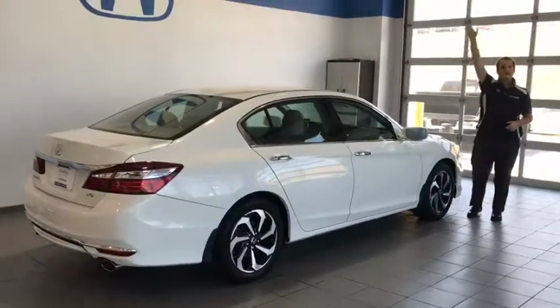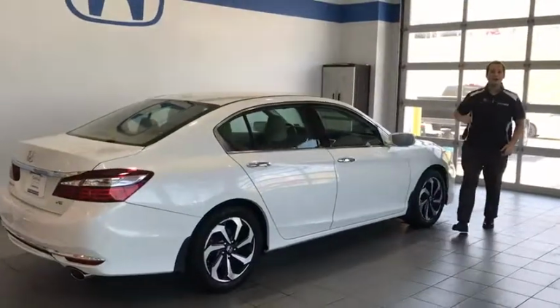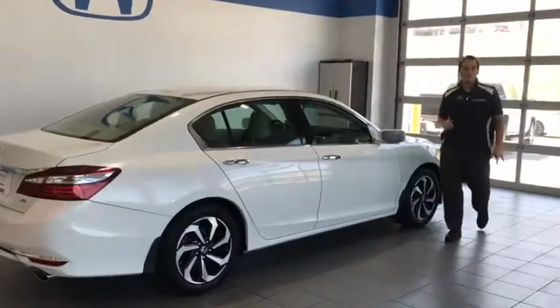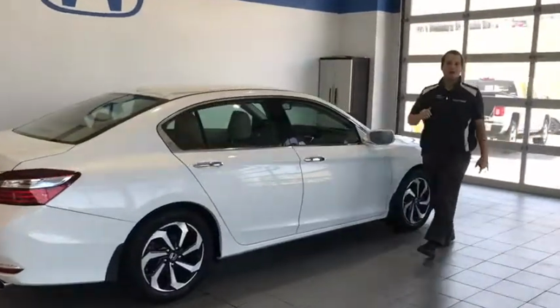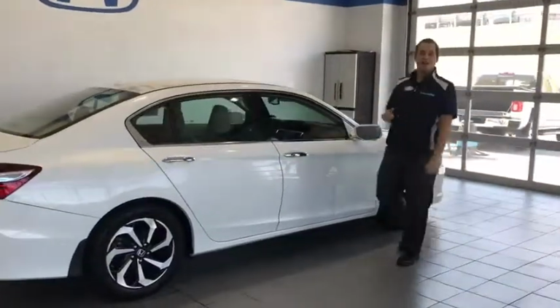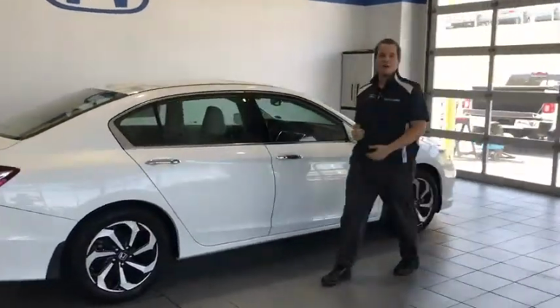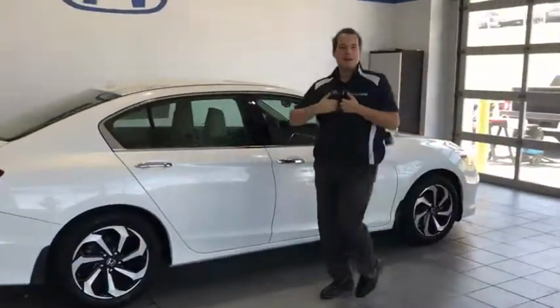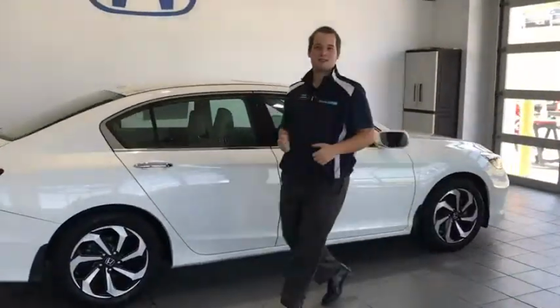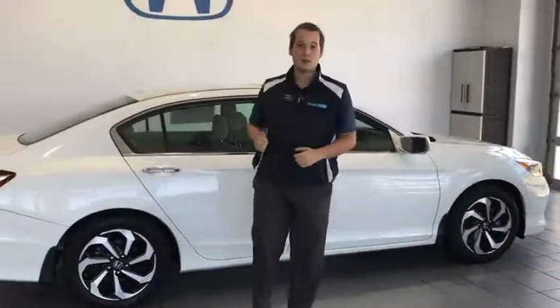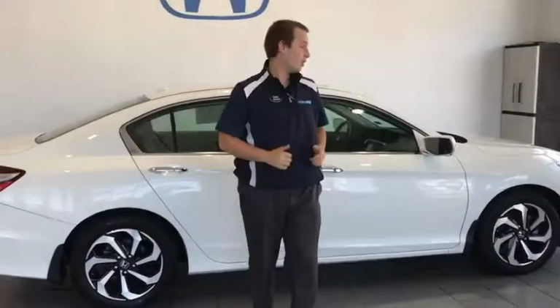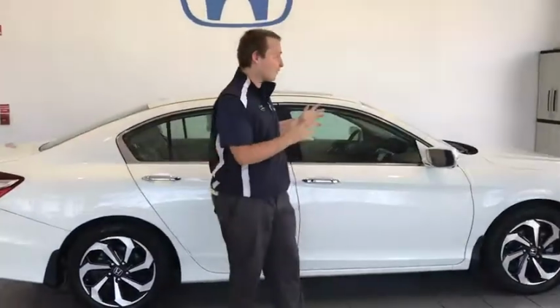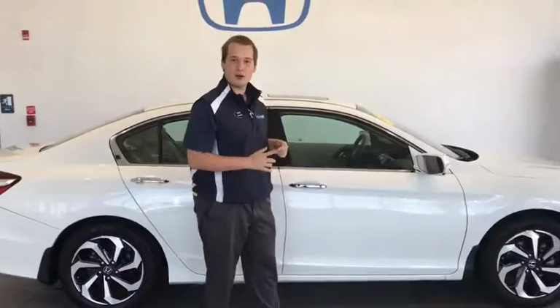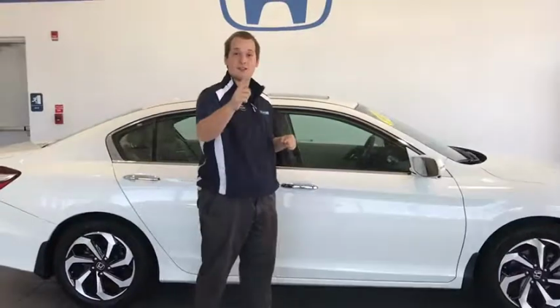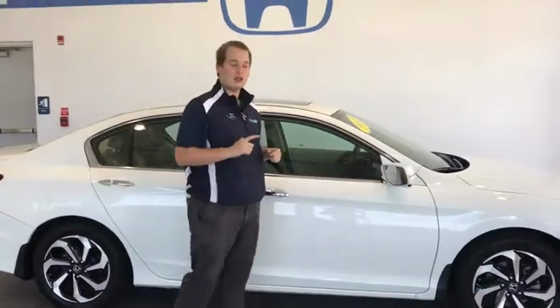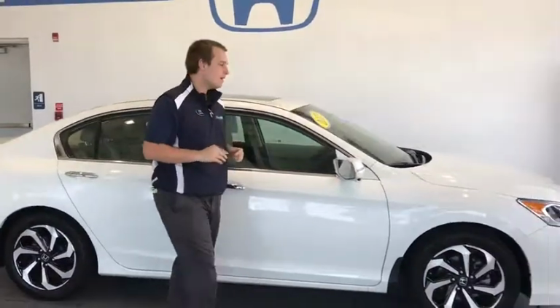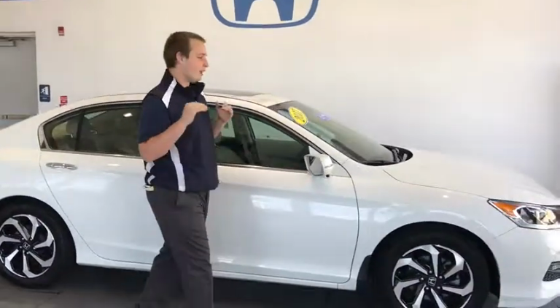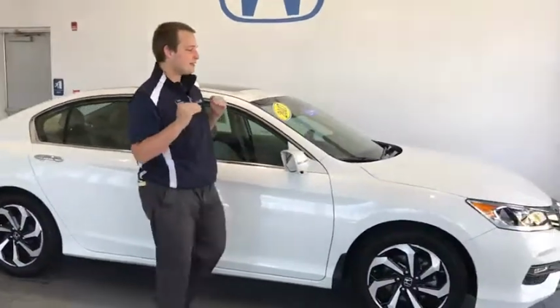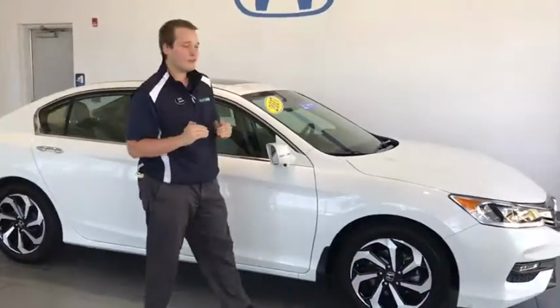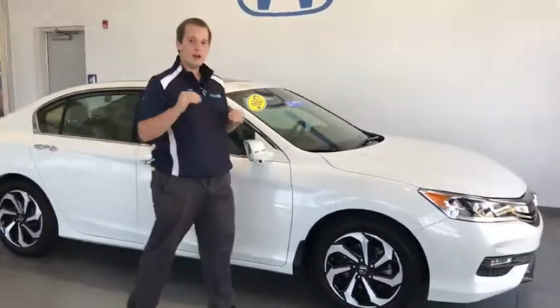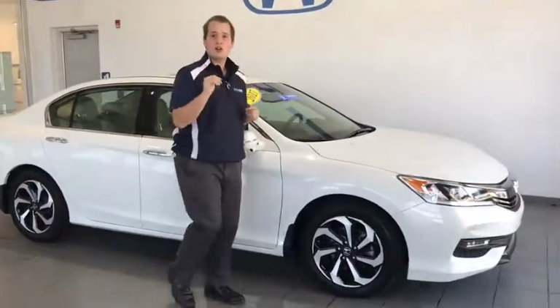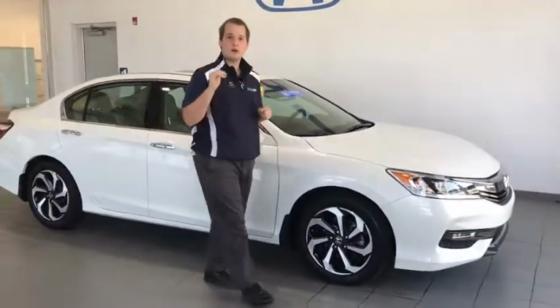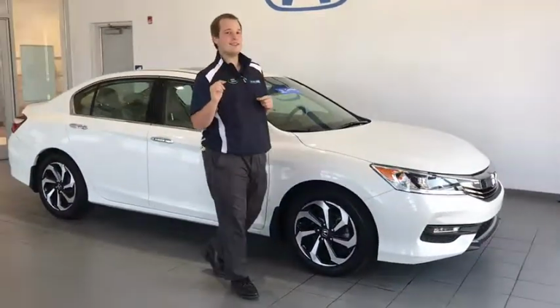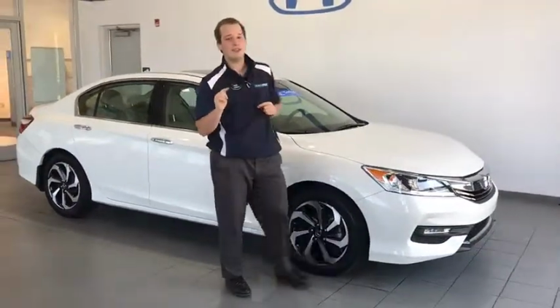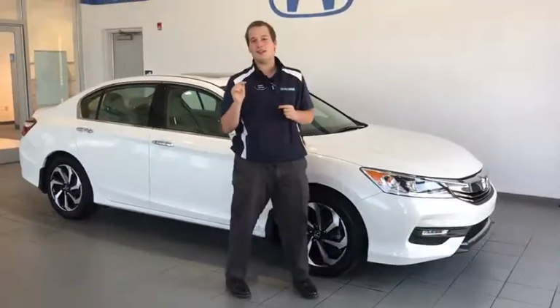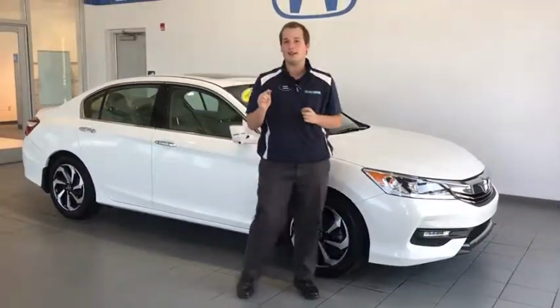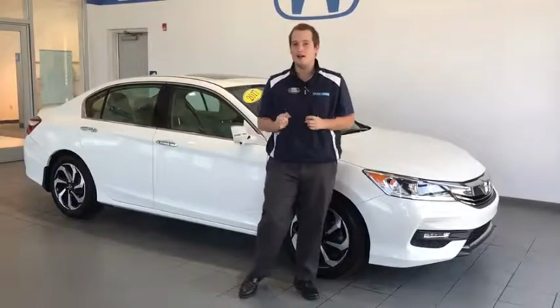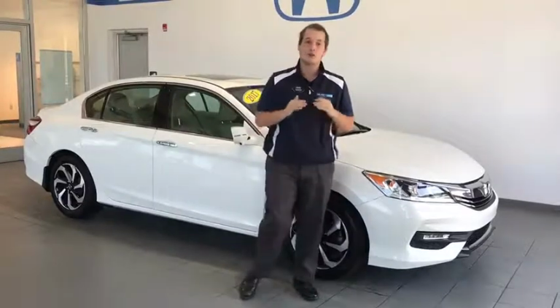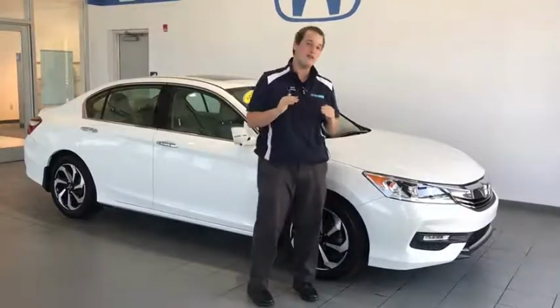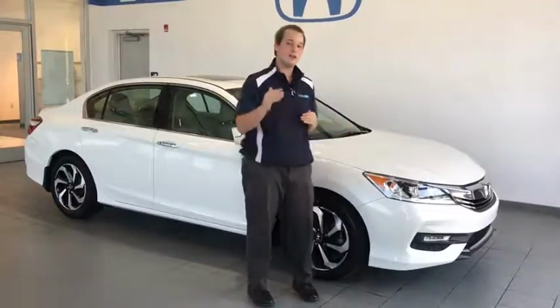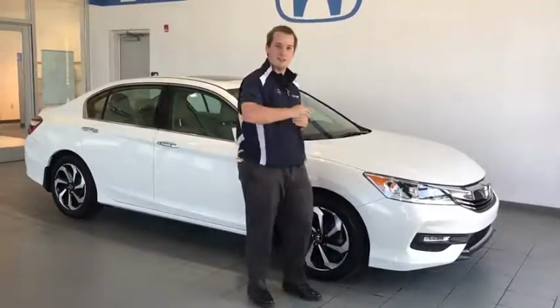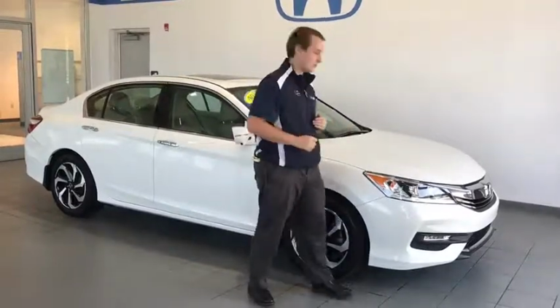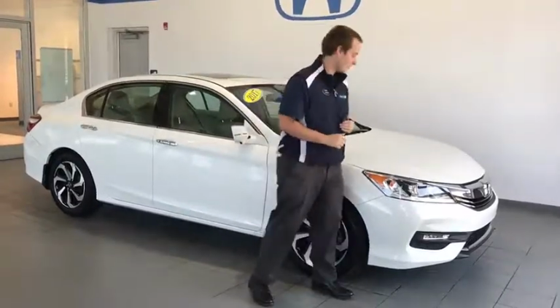Hey folks, welcome to Delaney Auto. My name is Sterling Grissel and we have a fresh training just for you. This is a Honda certified Accord 2017 EXL. It's a great vehicle so let's get over some of those features.